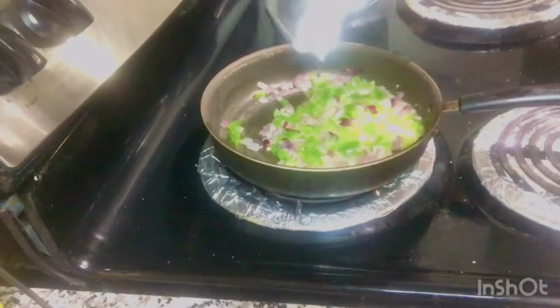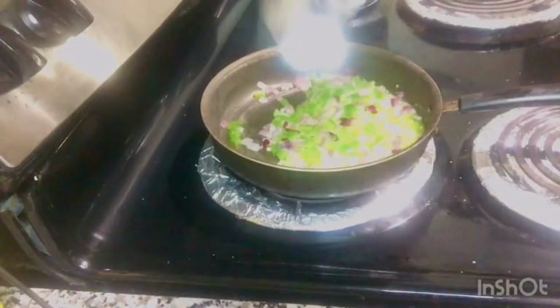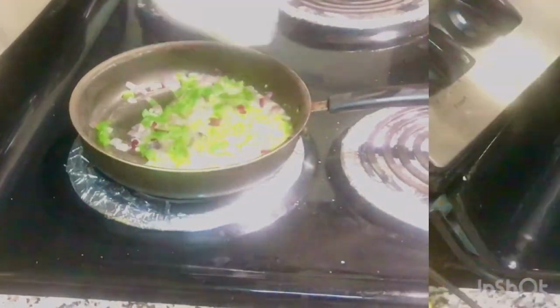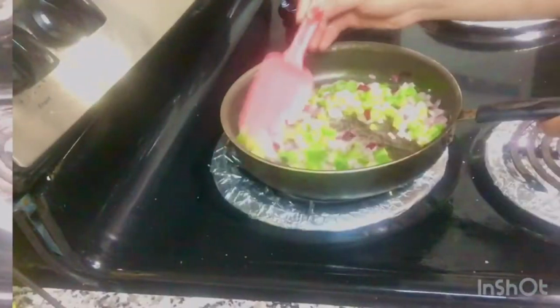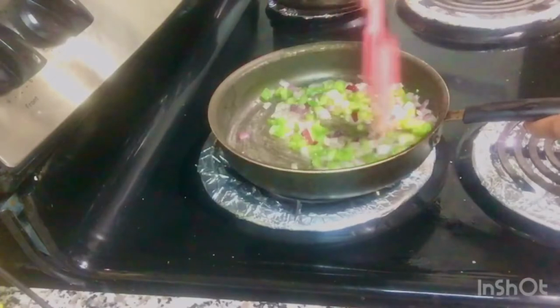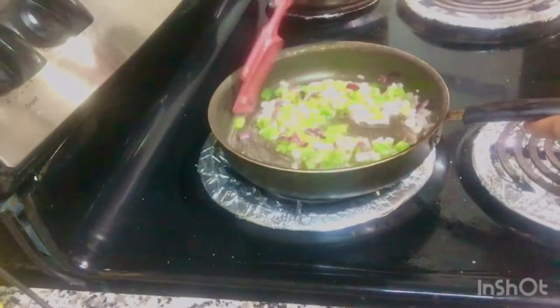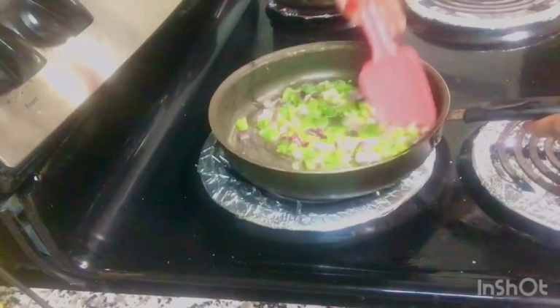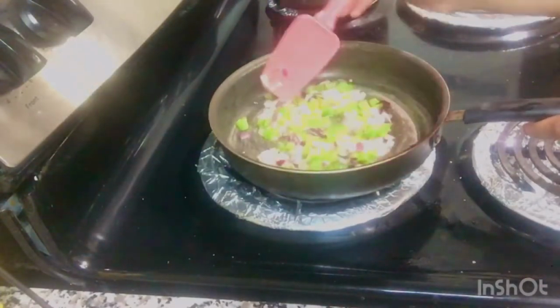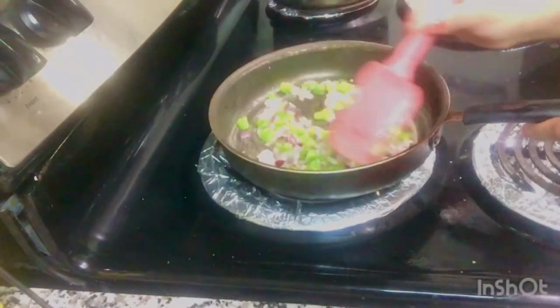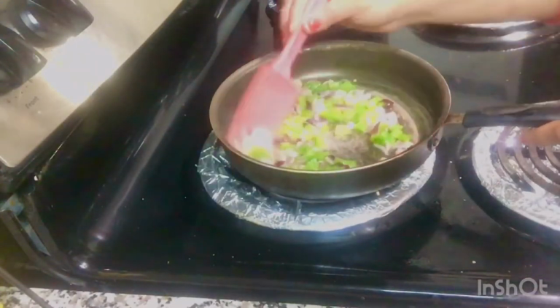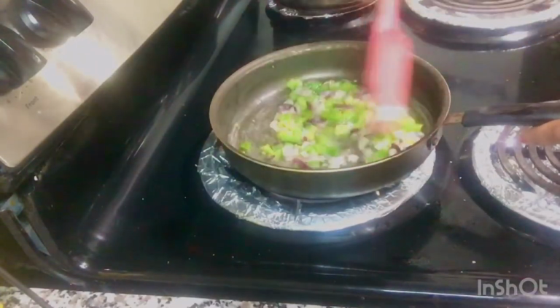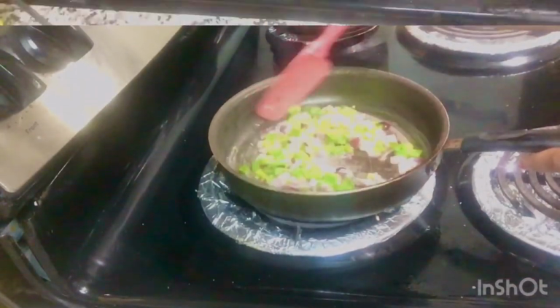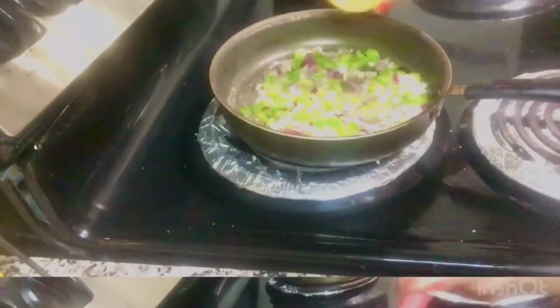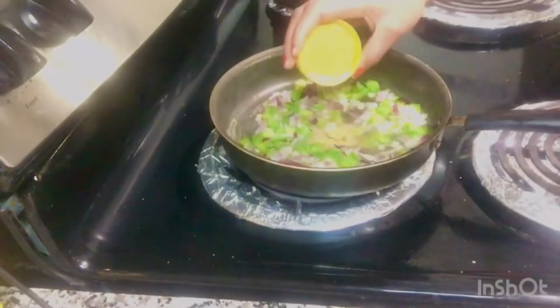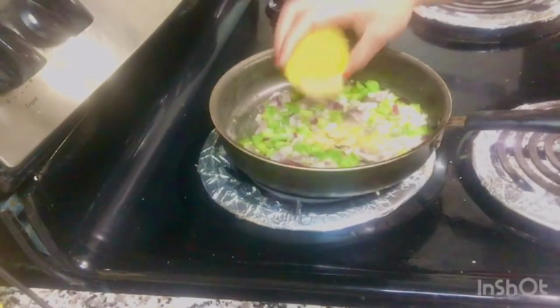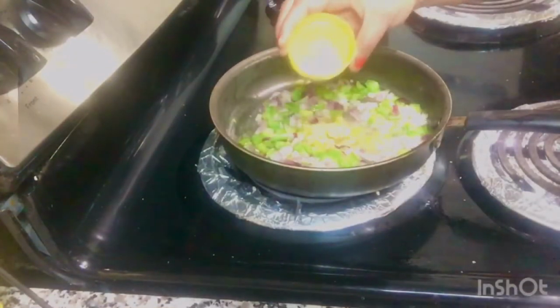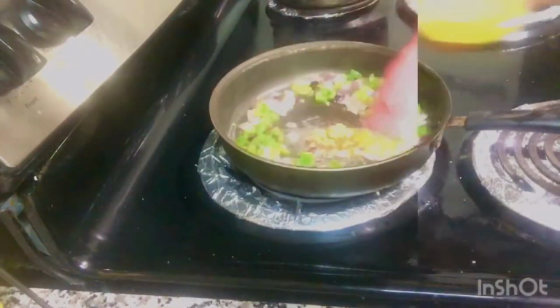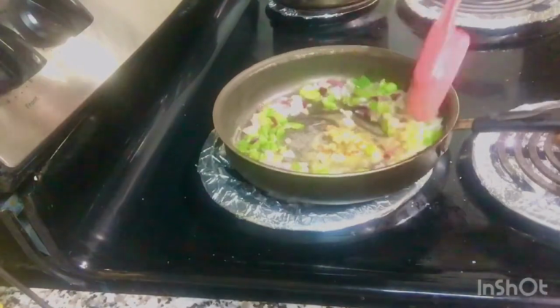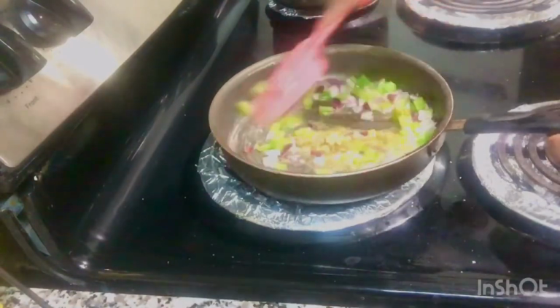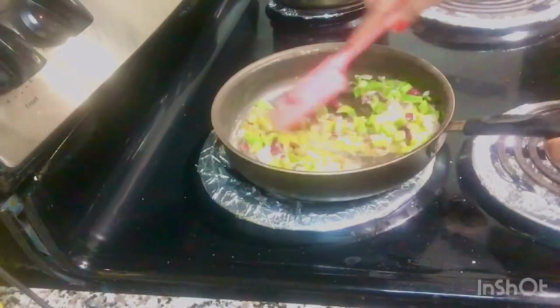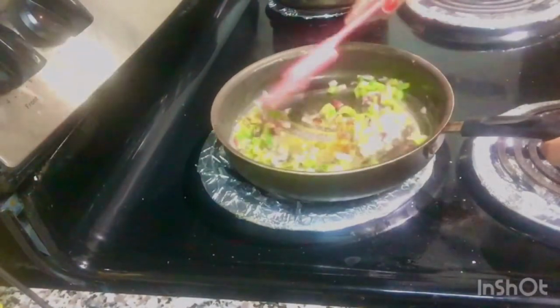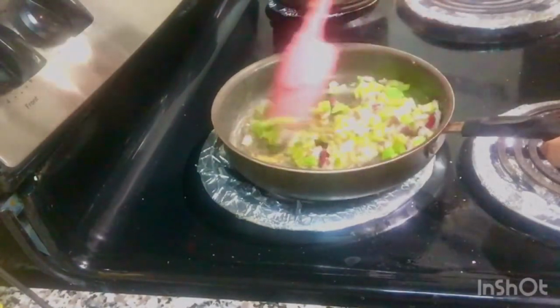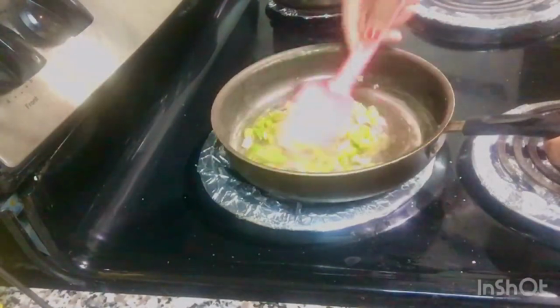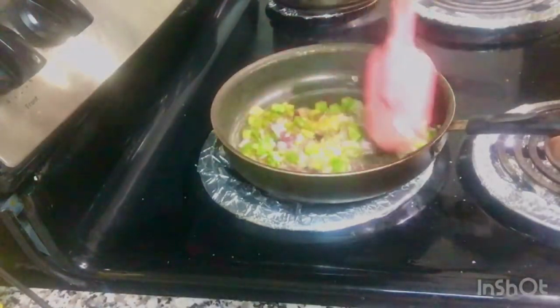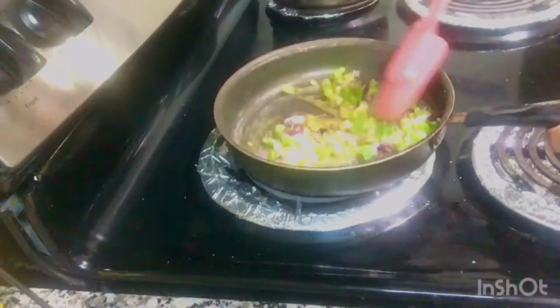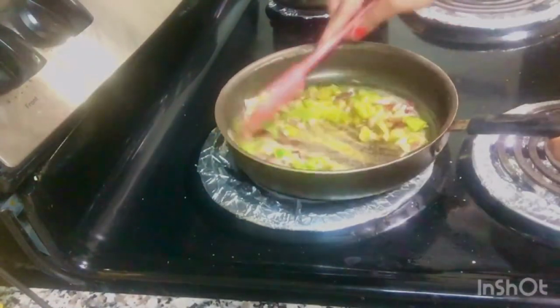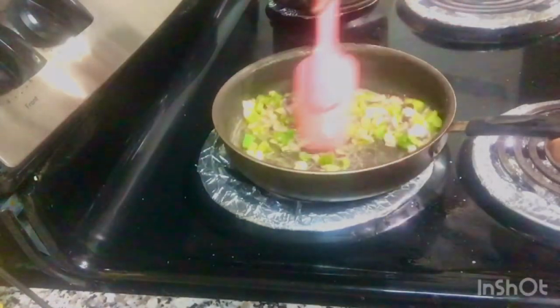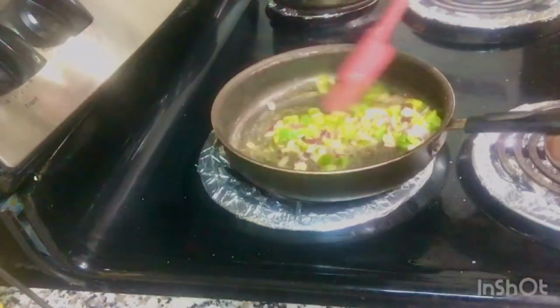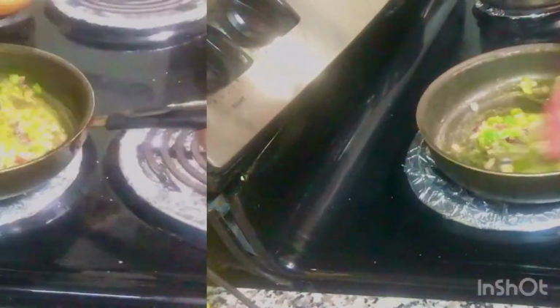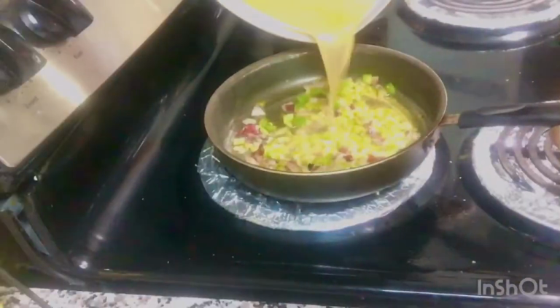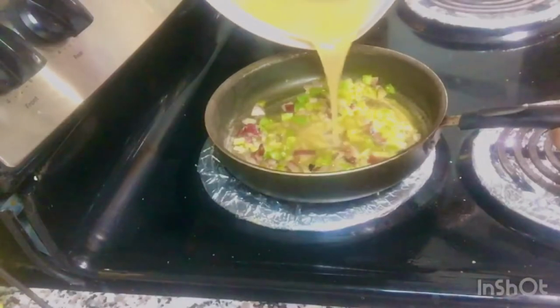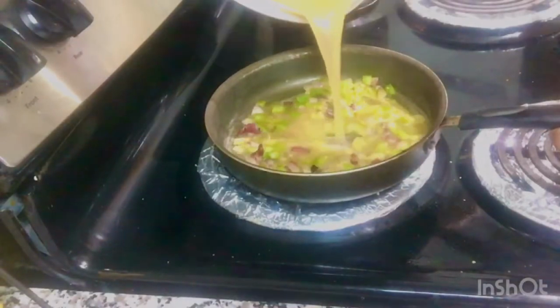Add in some lemon juice and mix it all up together until you can smell the fragrance in the air. Now add in your seasoning — it's just cumin powder, black pepper, and salt.